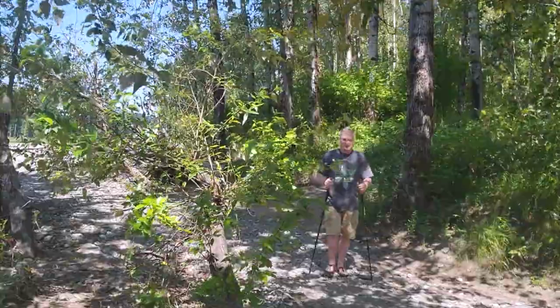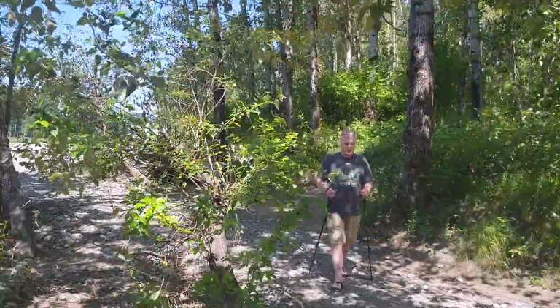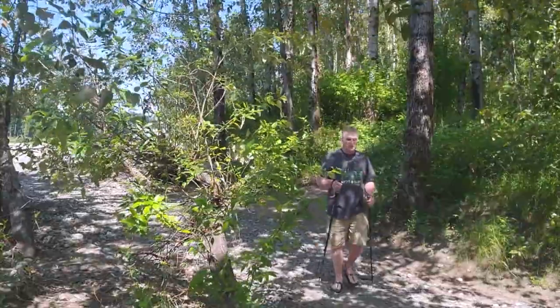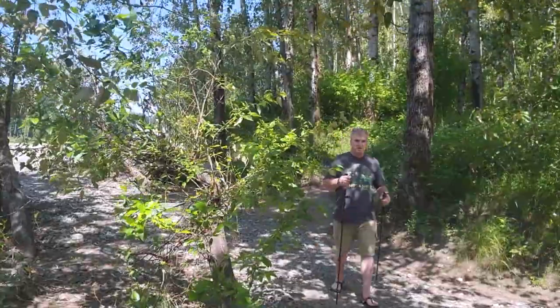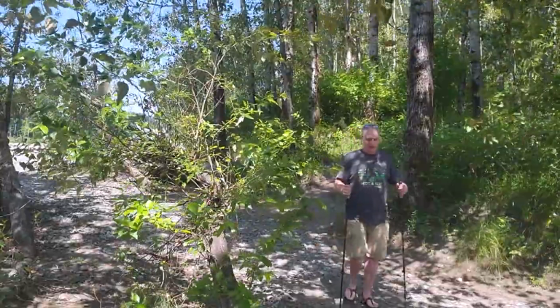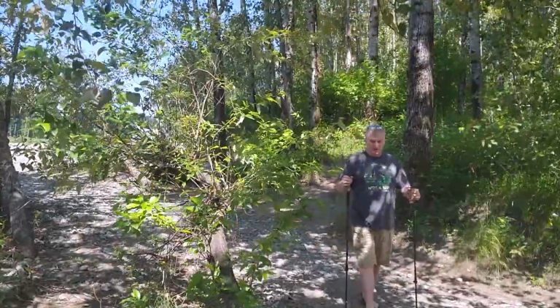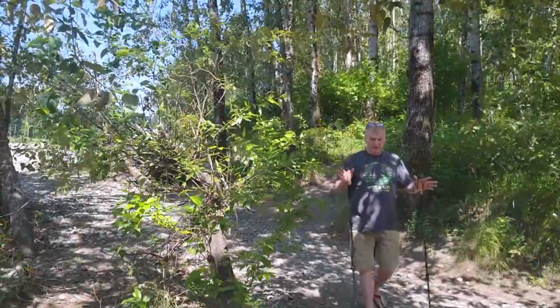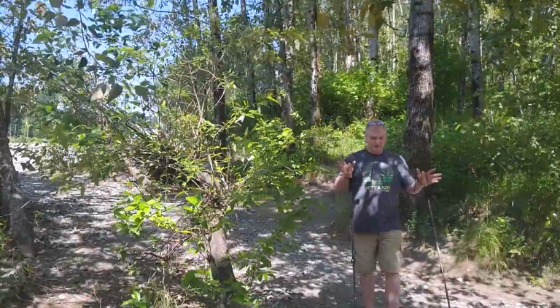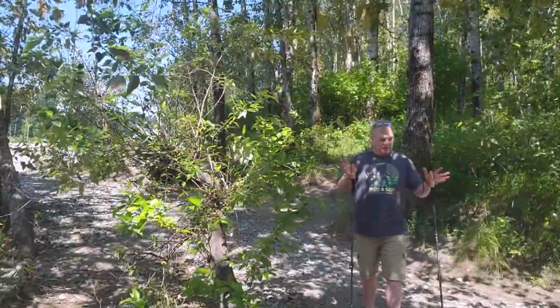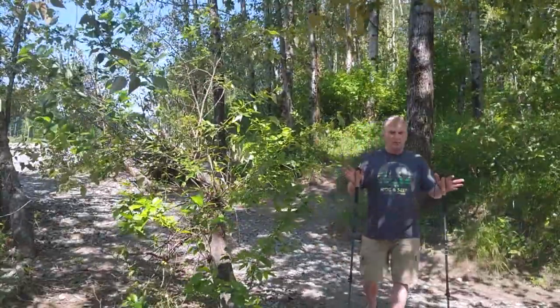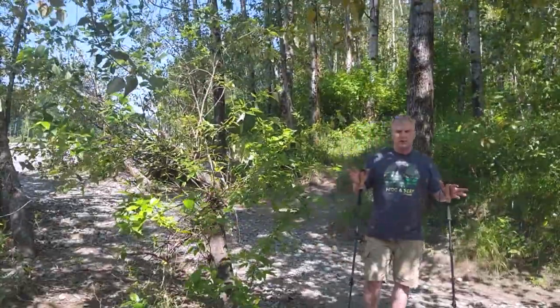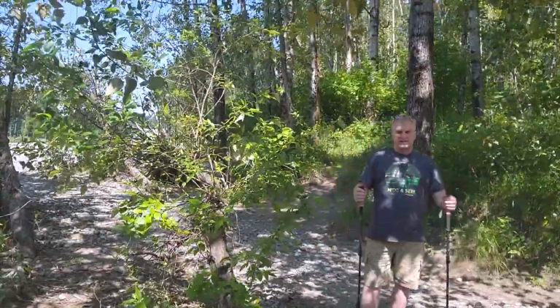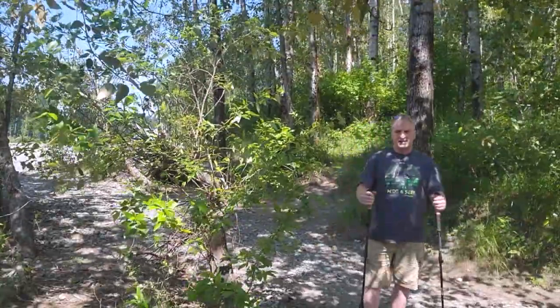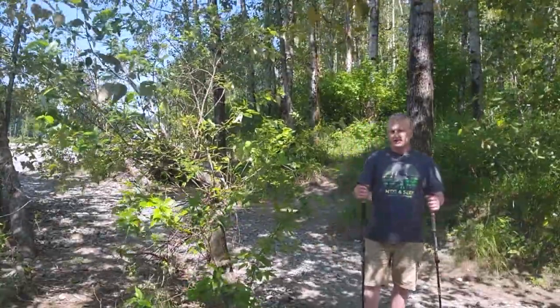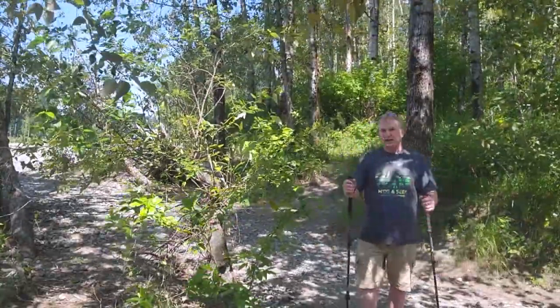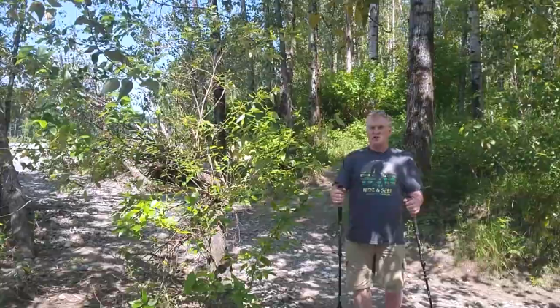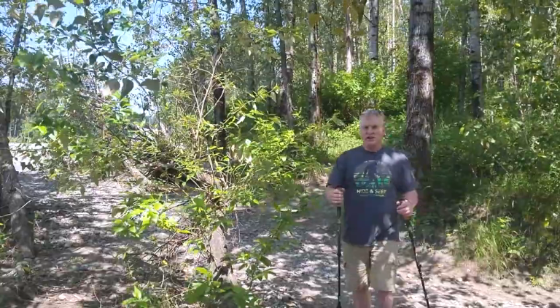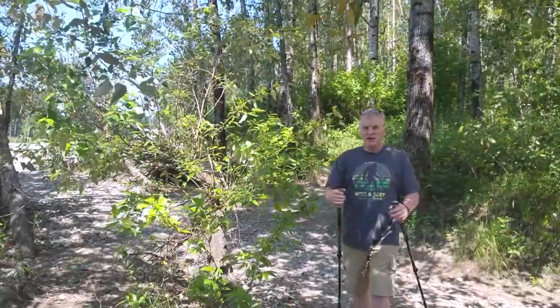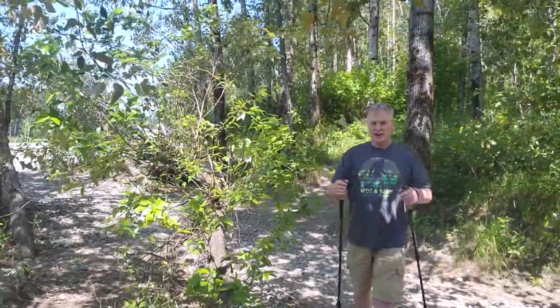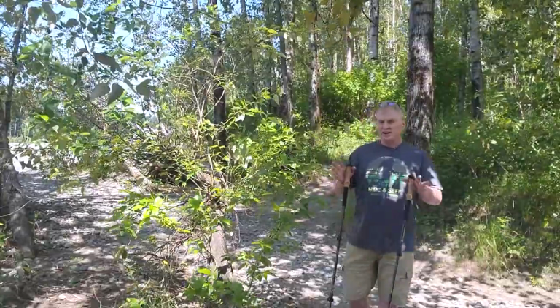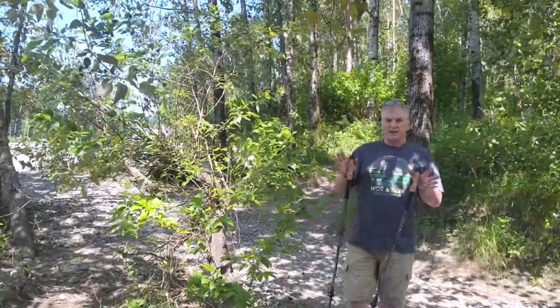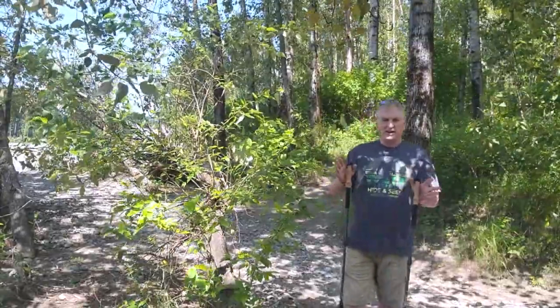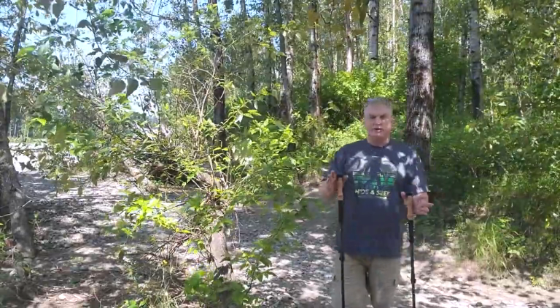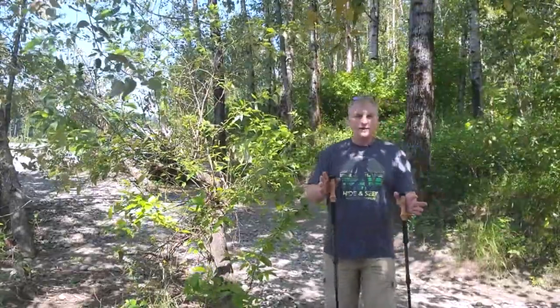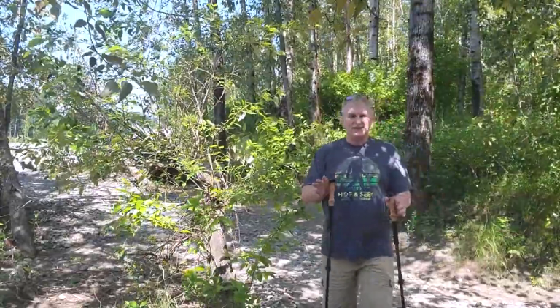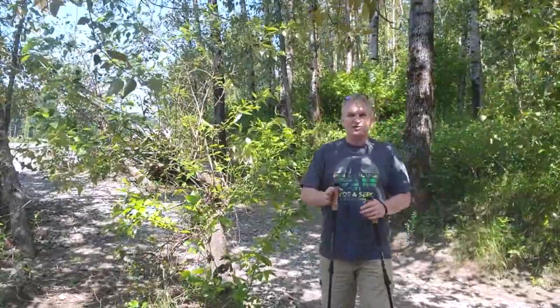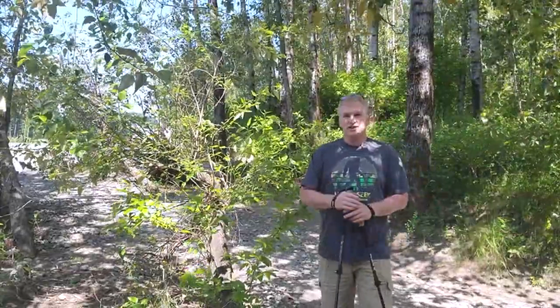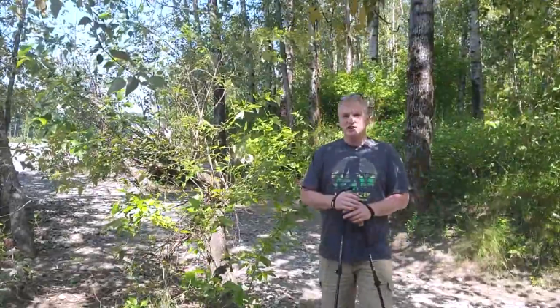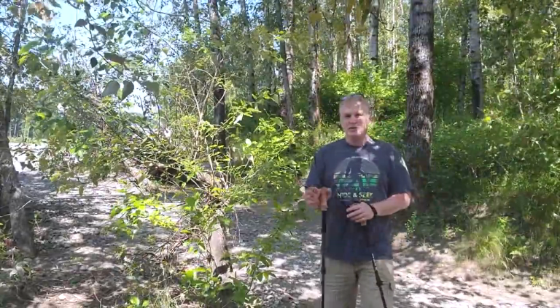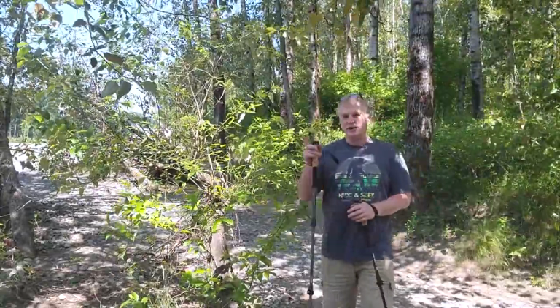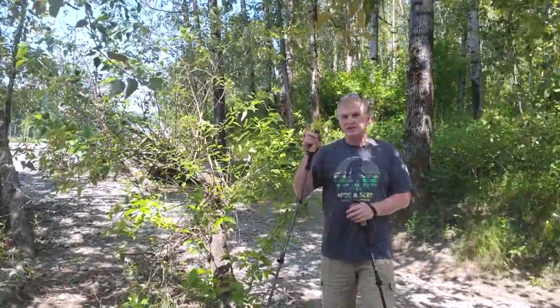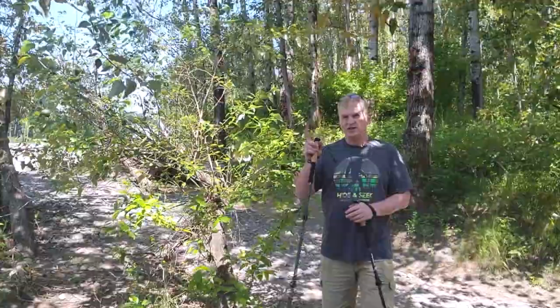Hey everybody, it's Chris from Nature Calls. I'm out here with new trekking poles for this season. They're from Get Out Gear and they came with my Get Out Gear Trek chair, so I'll put a link to the trek chair.